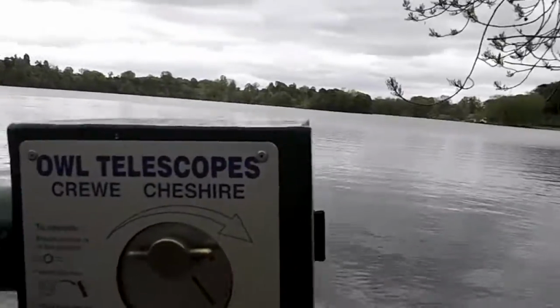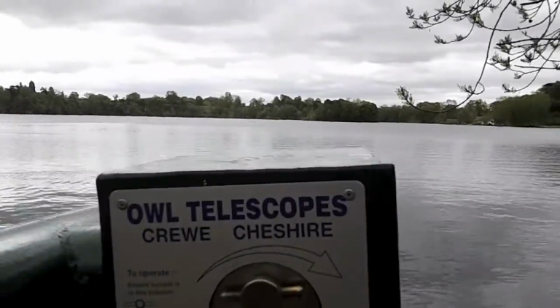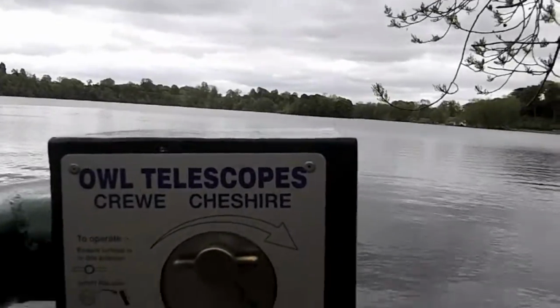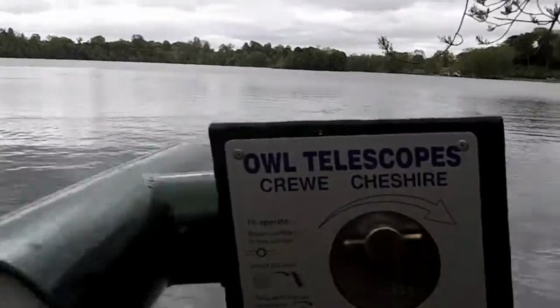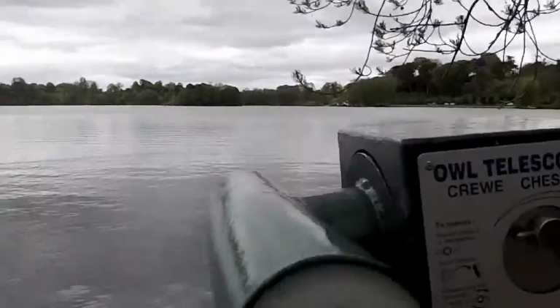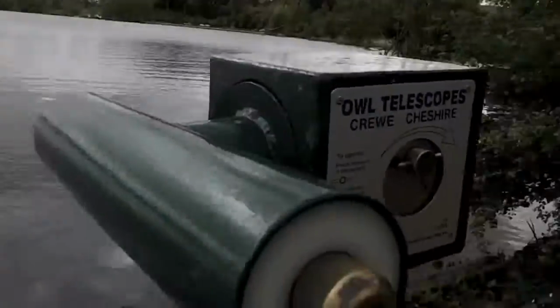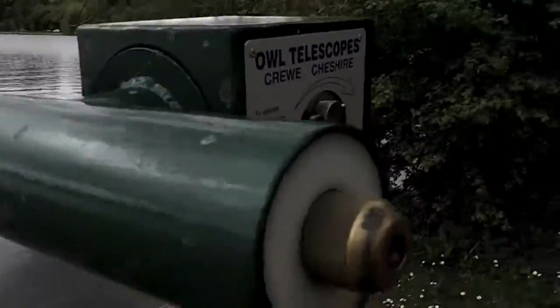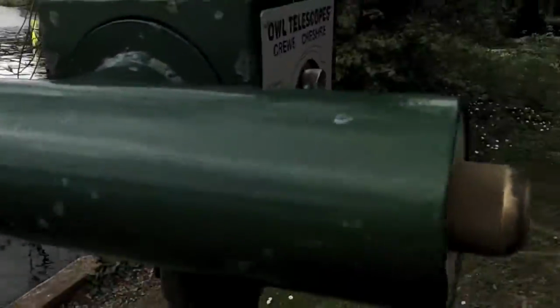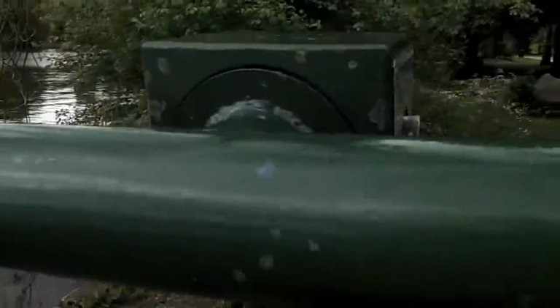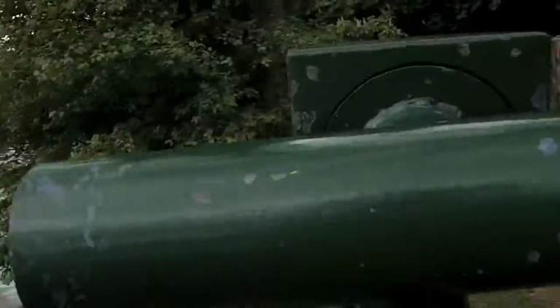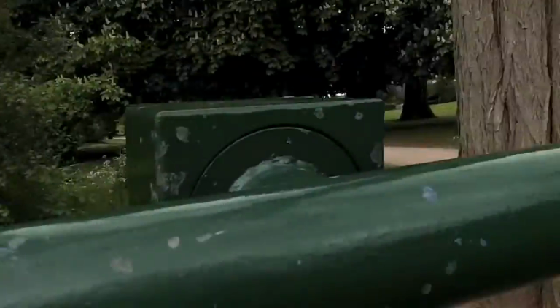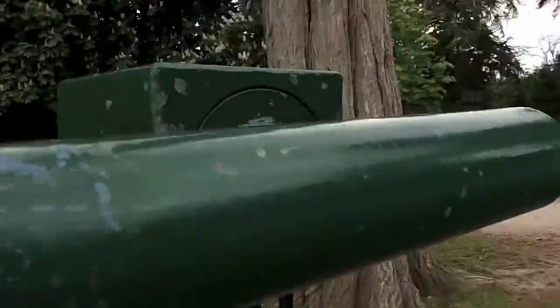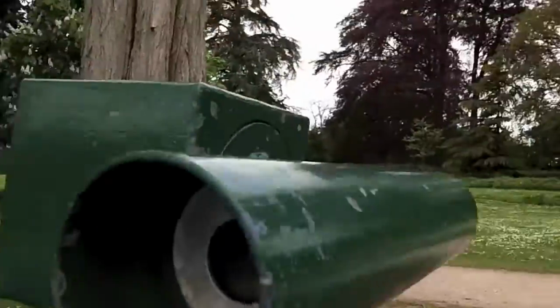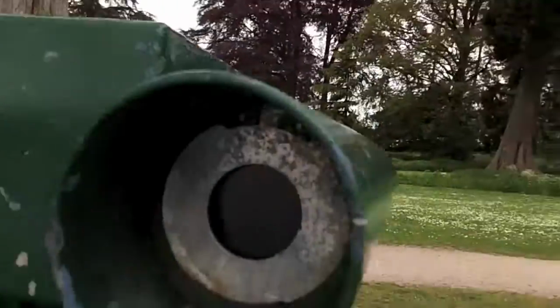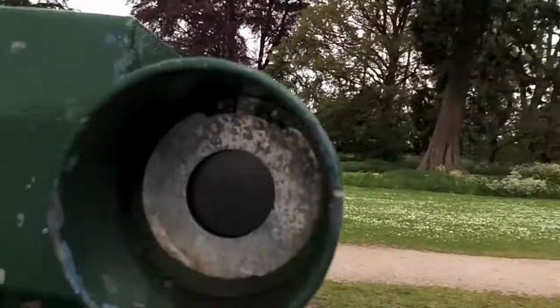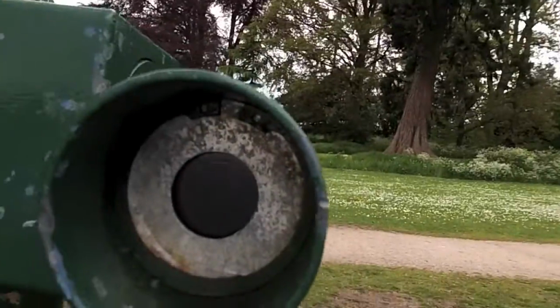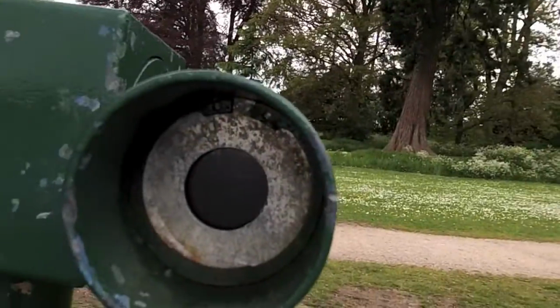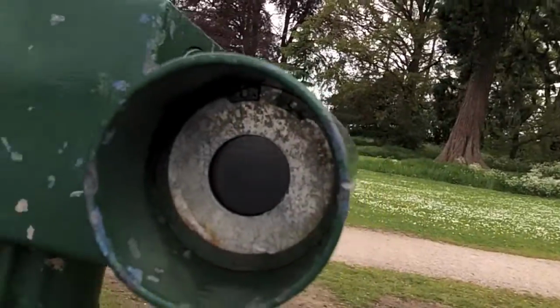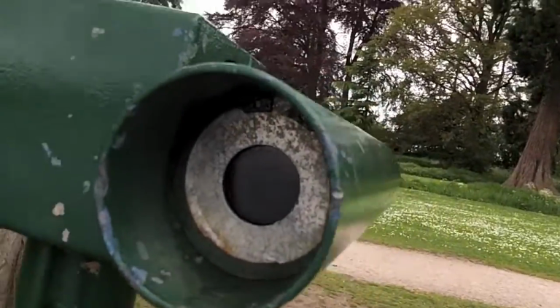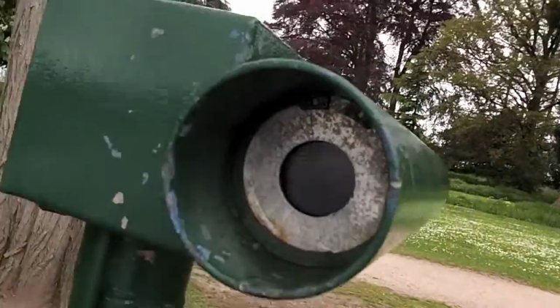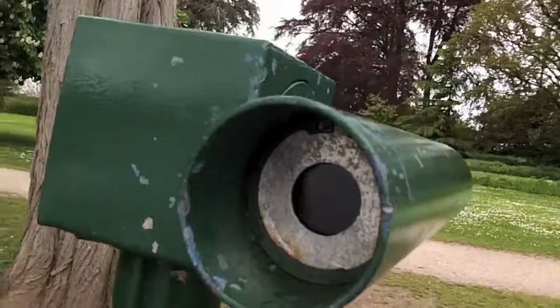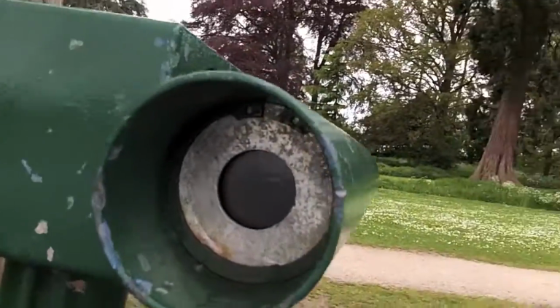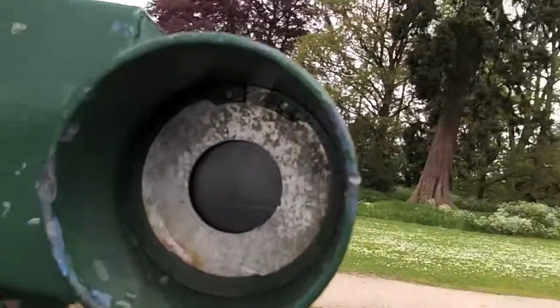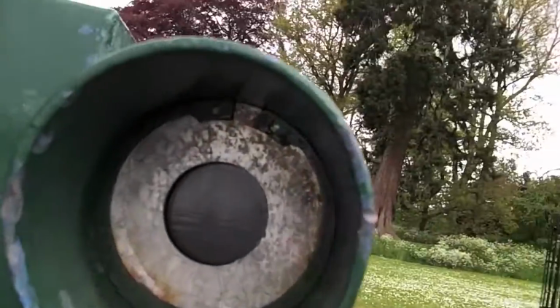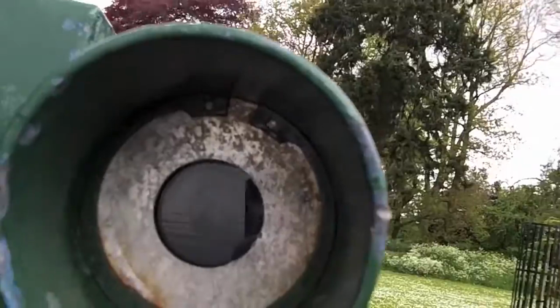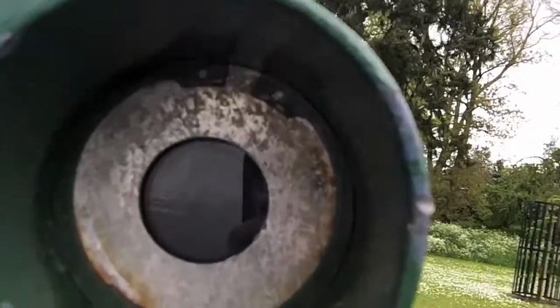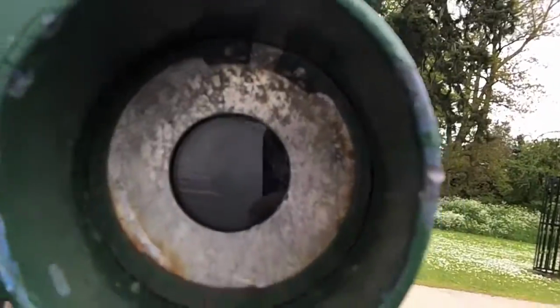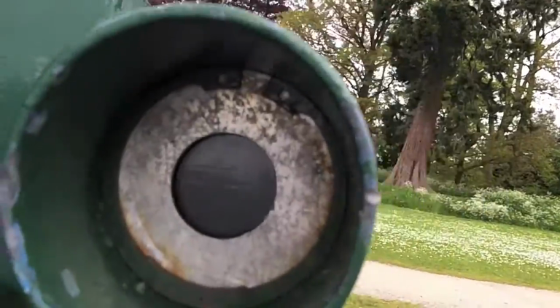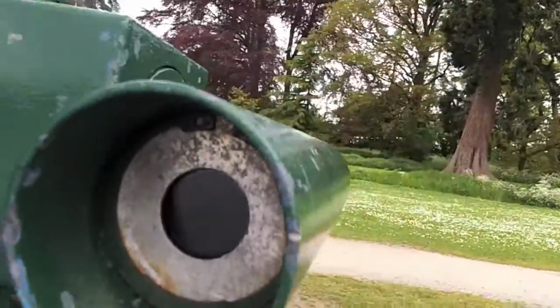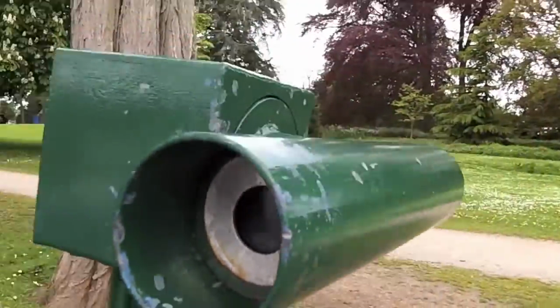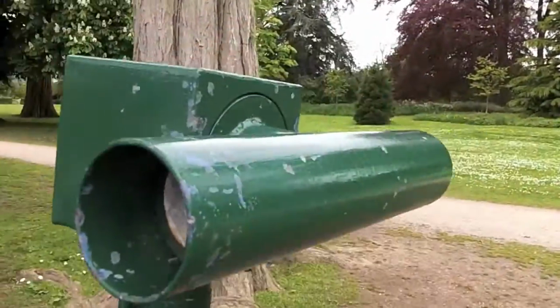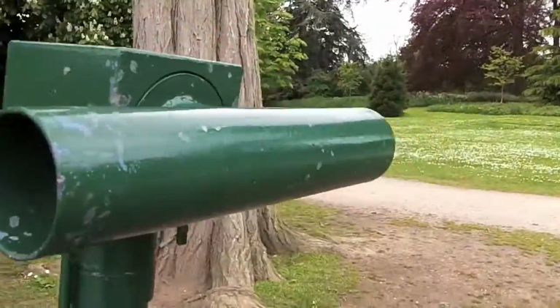As you can see, it's a very short tube and it's got a very small objective lens at the end there. I'd say probably only maybe 5 centimetres tops.